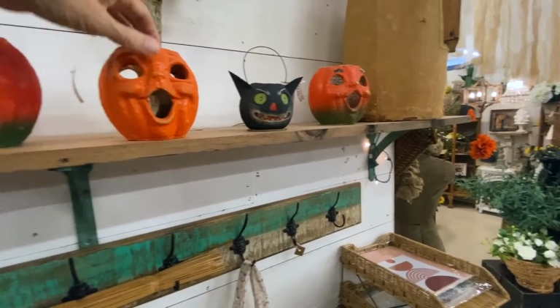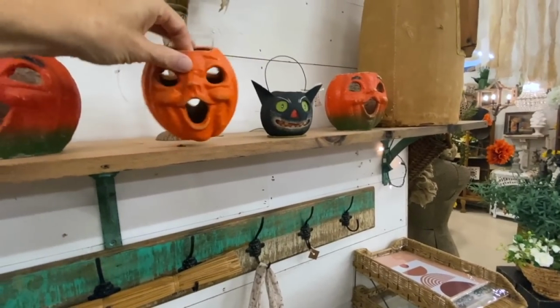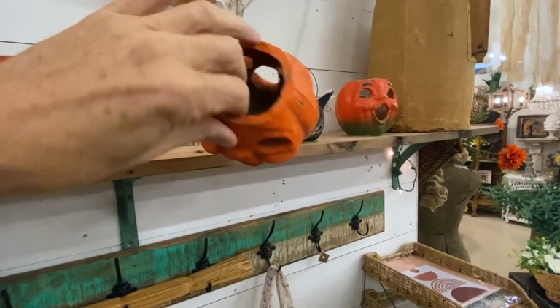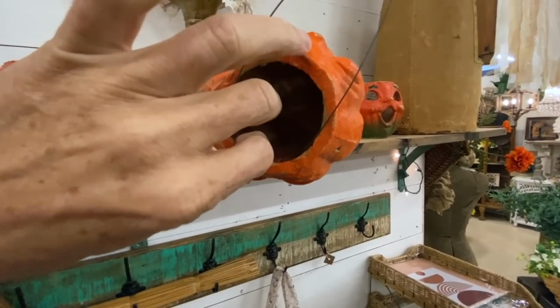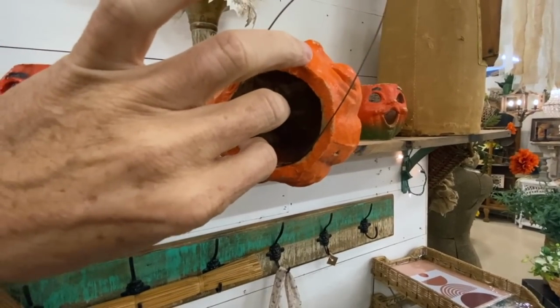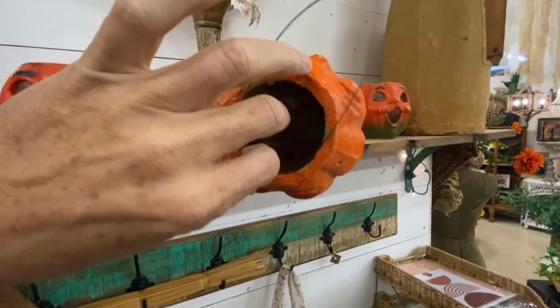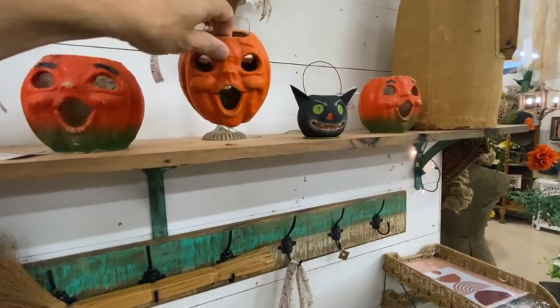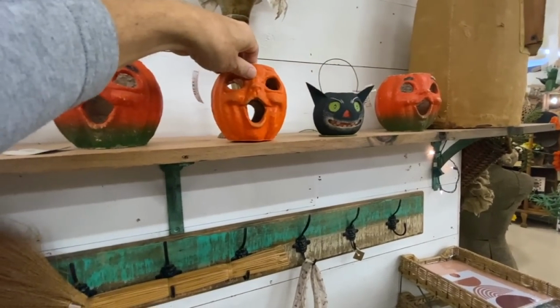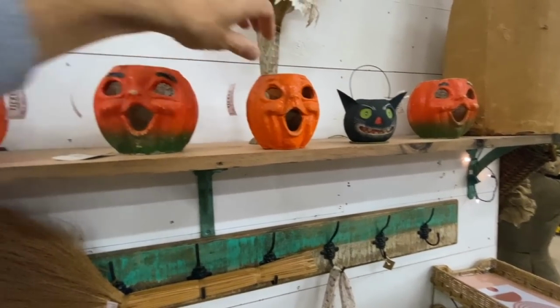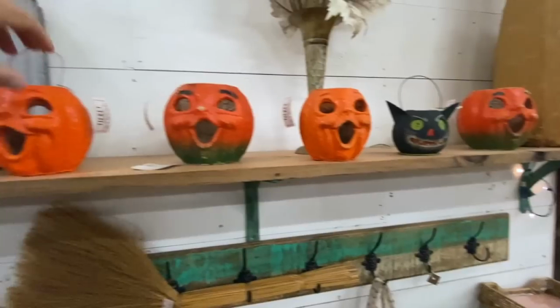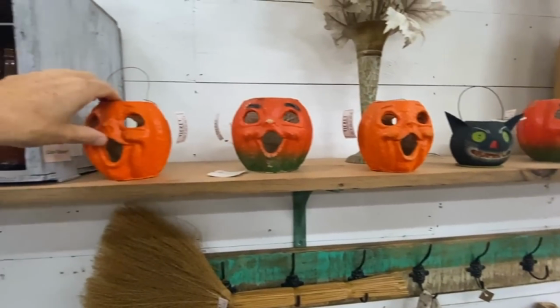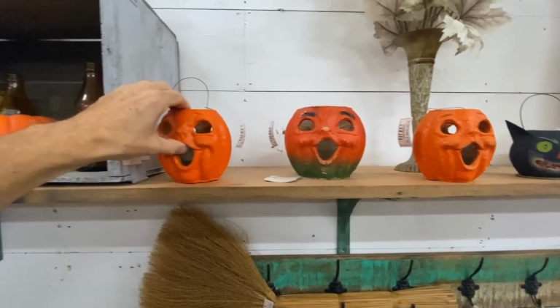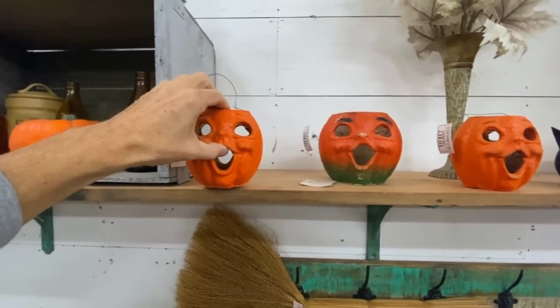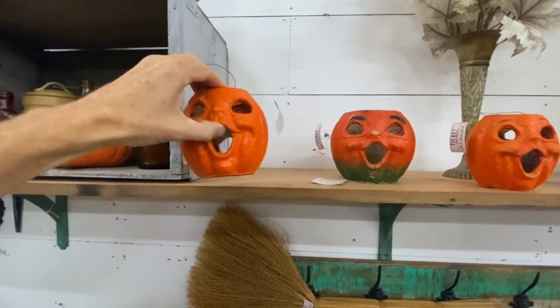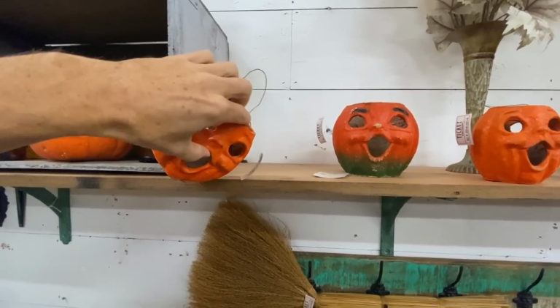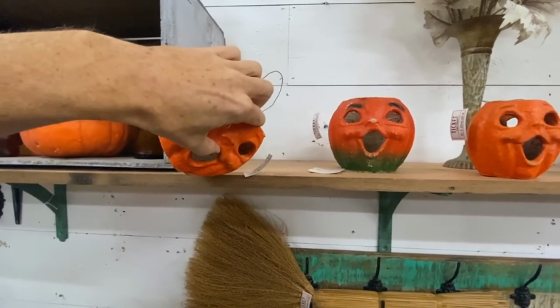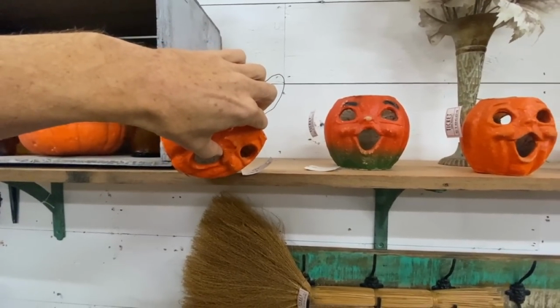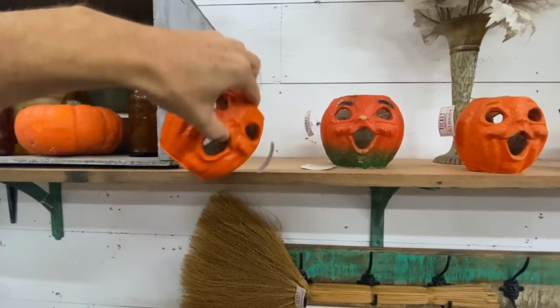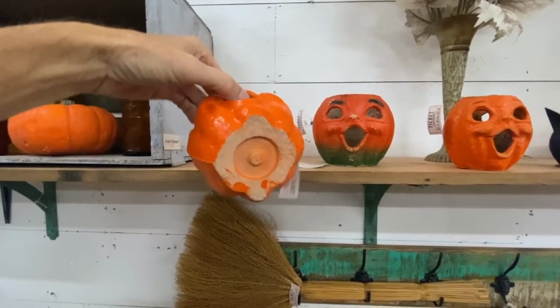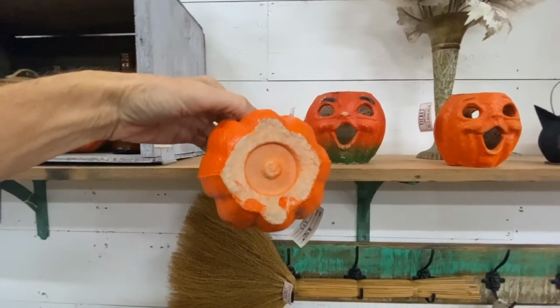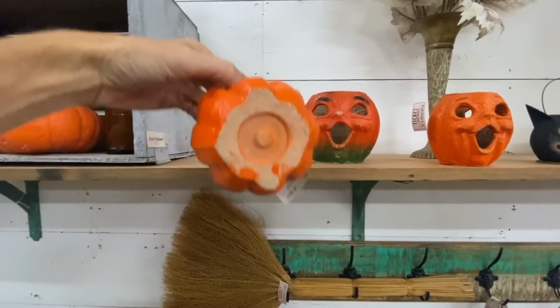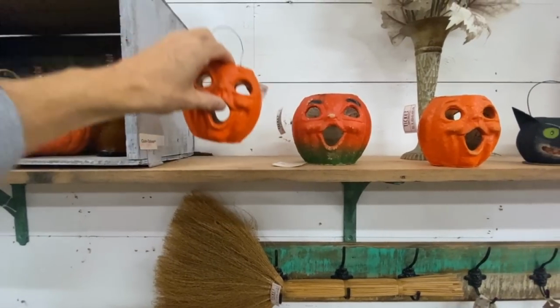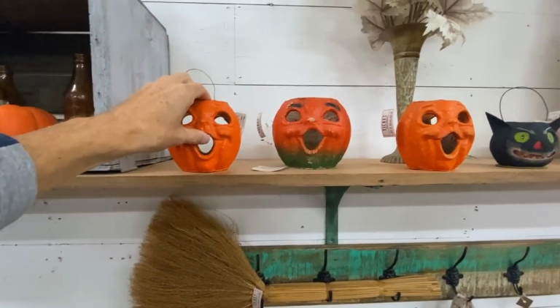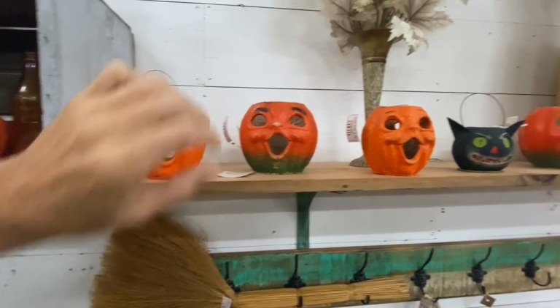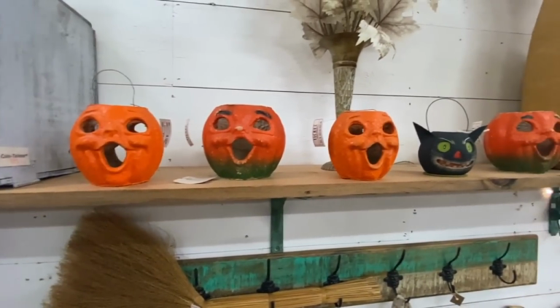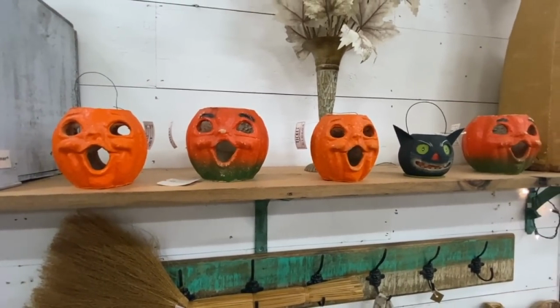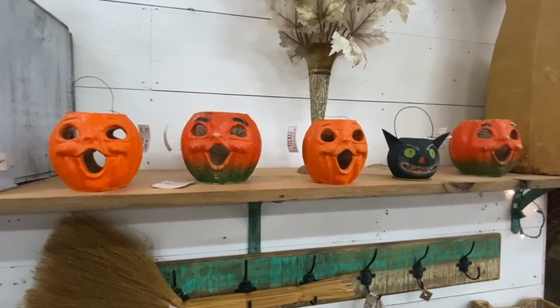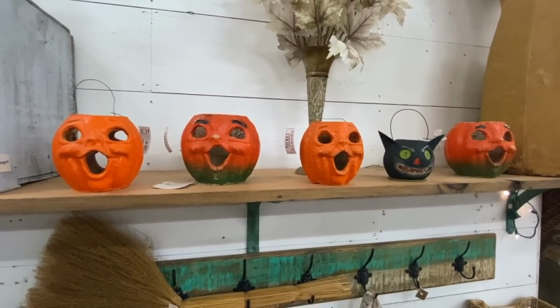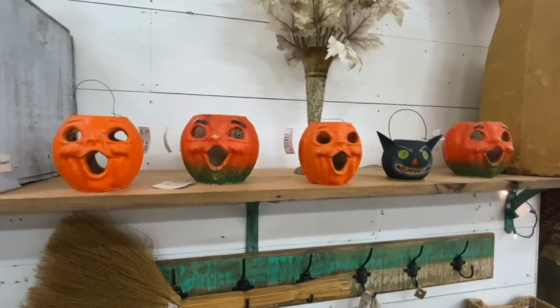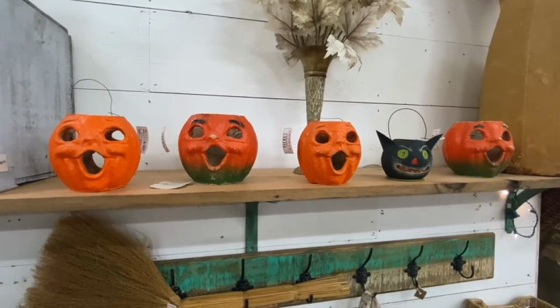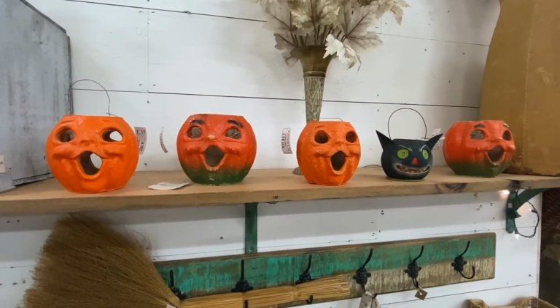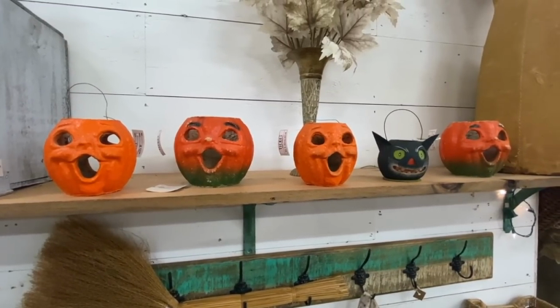This guy is a reproduction and he's not pretending not to be. He says made in the Philippines right on him. You notice it's not as heavy a paper as the other paper mache, because modern processes don't require as much material. And then there's this guy here, priced at $50 as well, and I think he's another legitimate one. So we've just got one repro here. They're all priced around the correct price of $50.